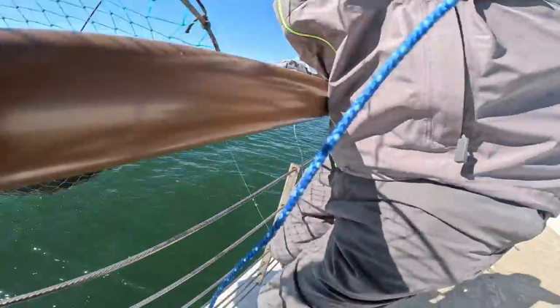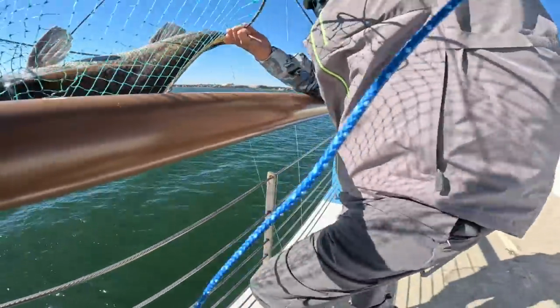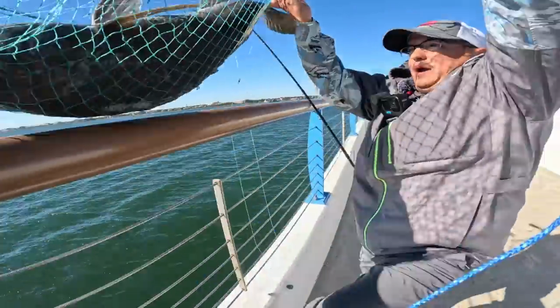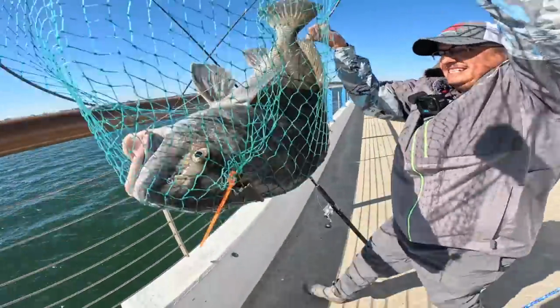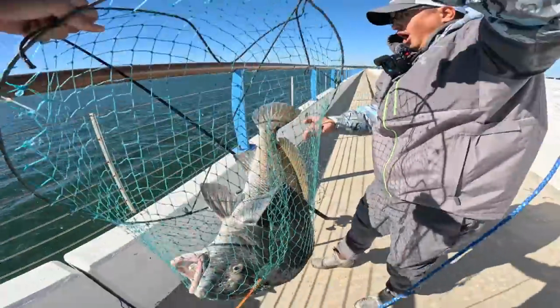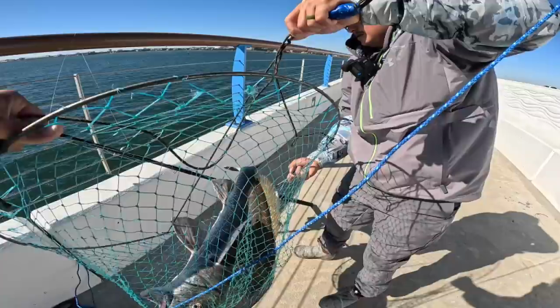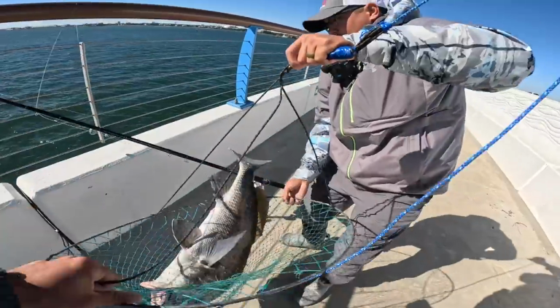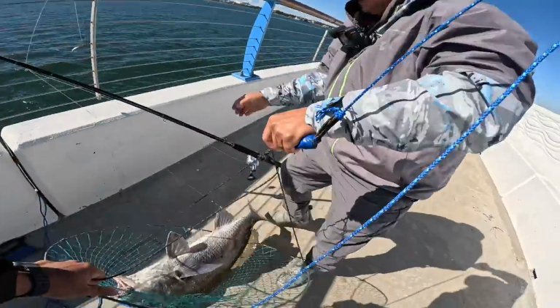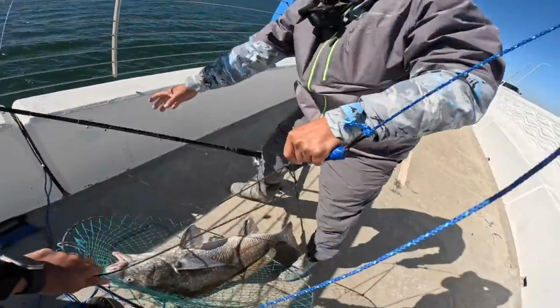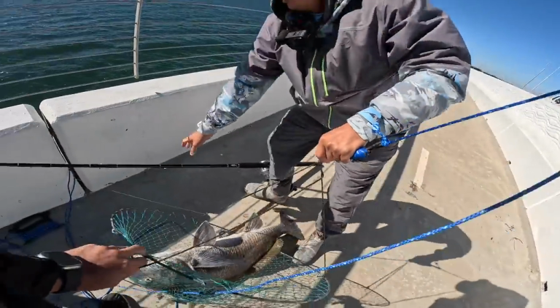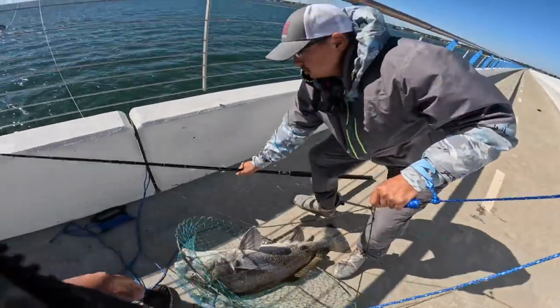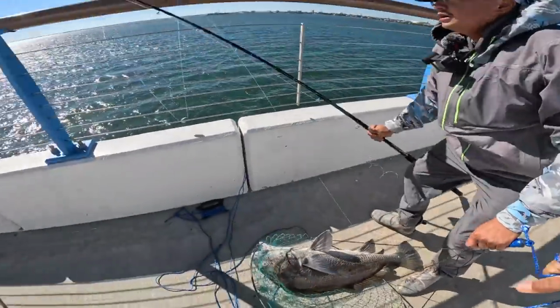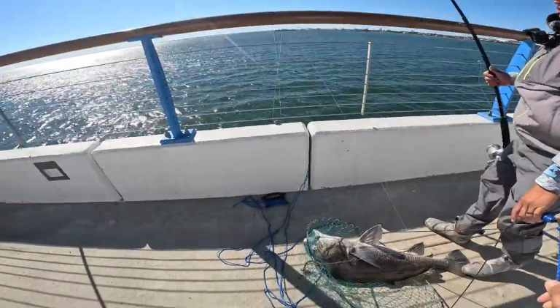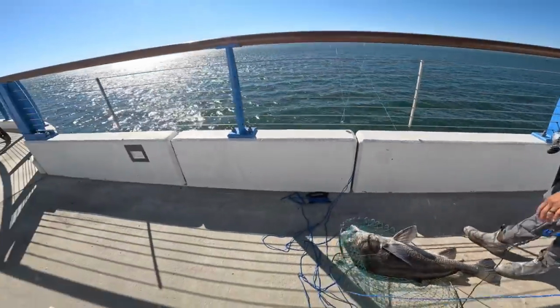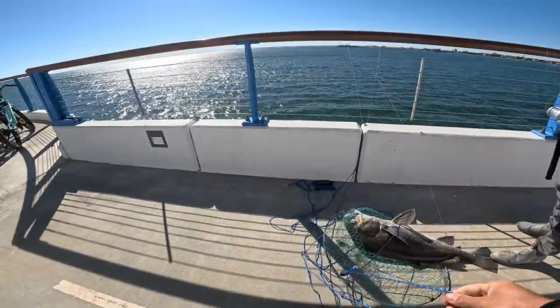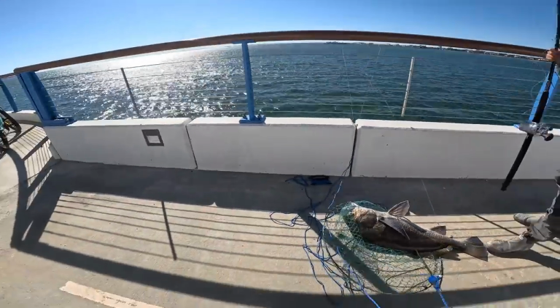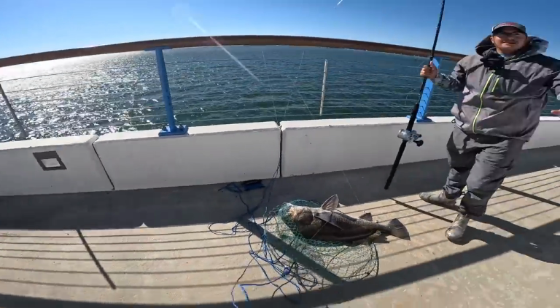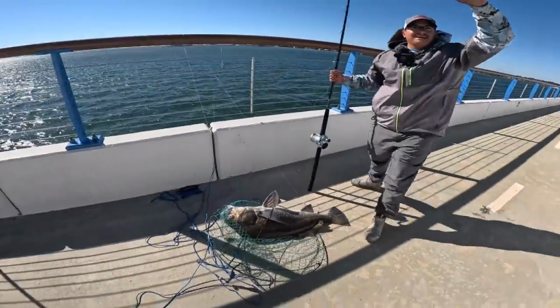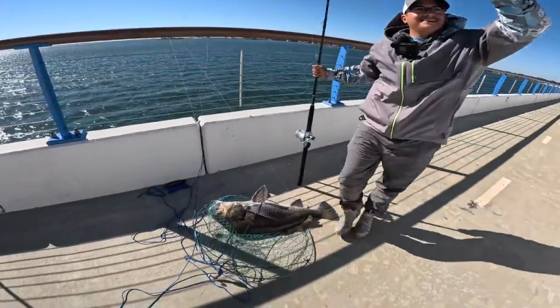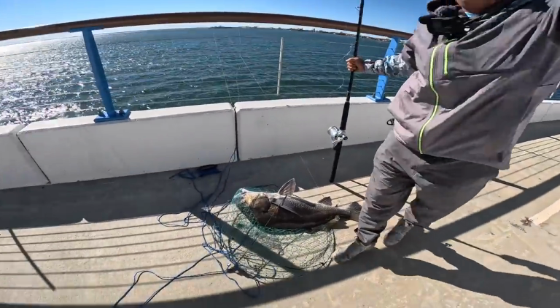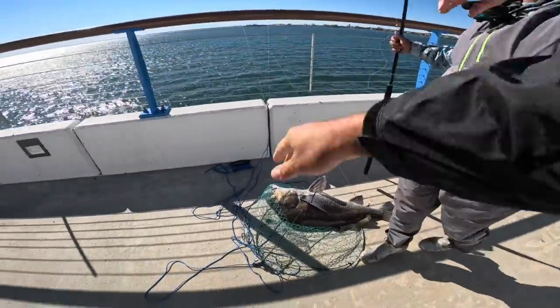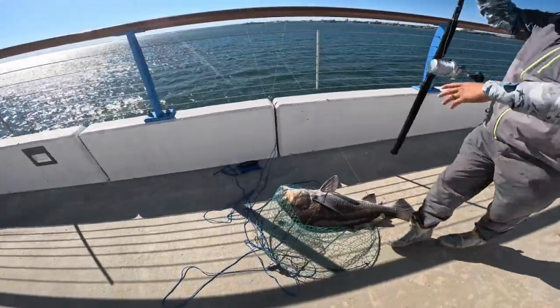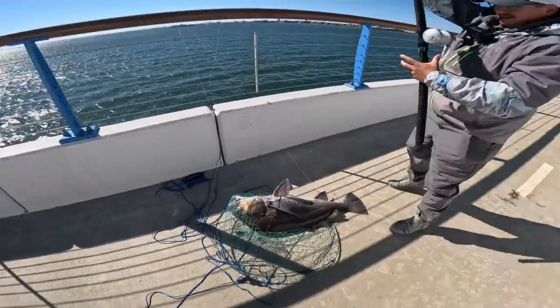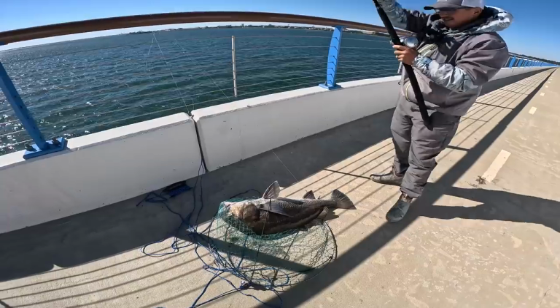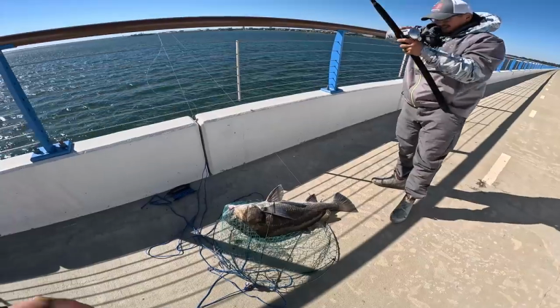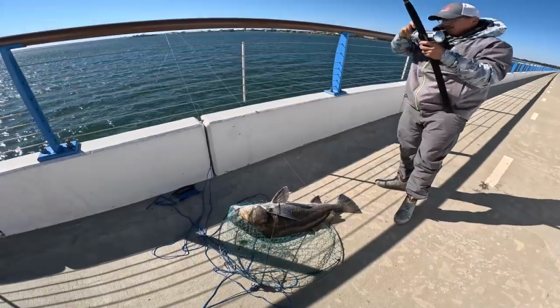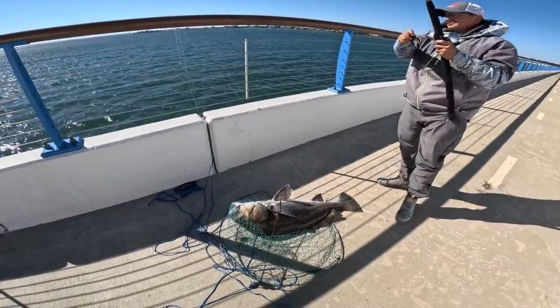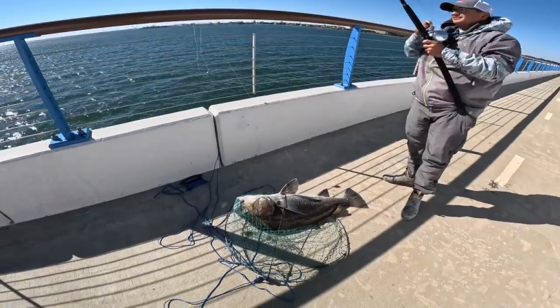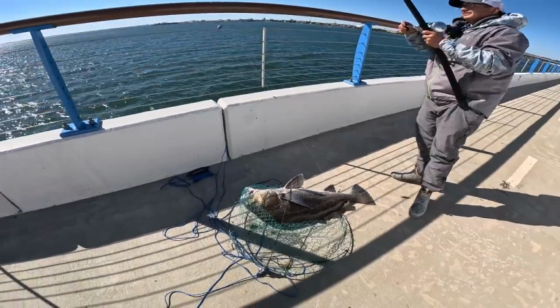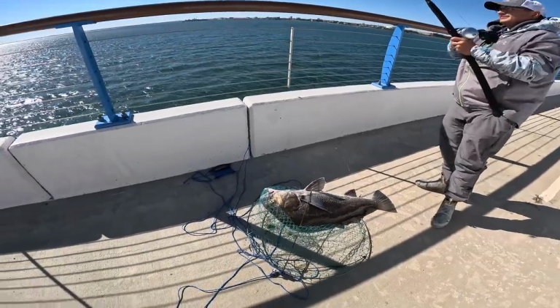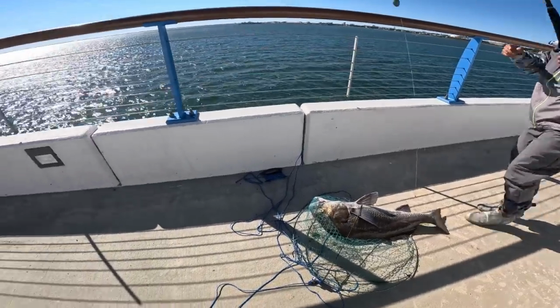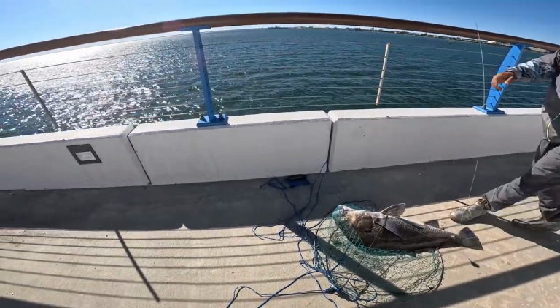Let's go baby, let's go! Give me some of that — that was a struggle. That's a big fish, that's a monster. Big fish and a little net!